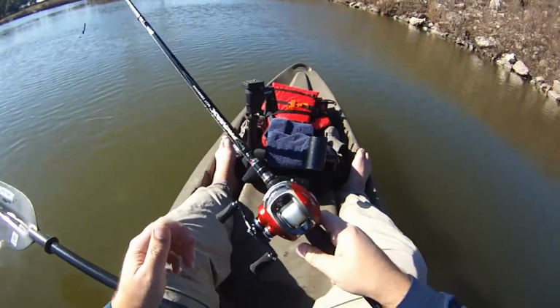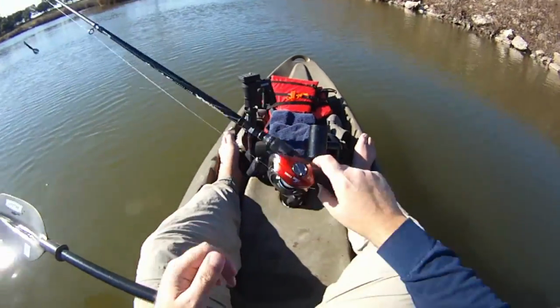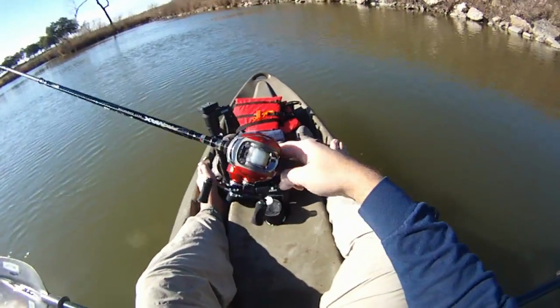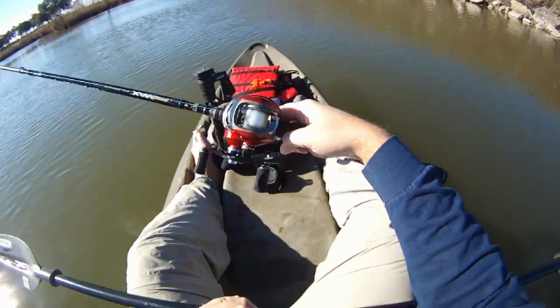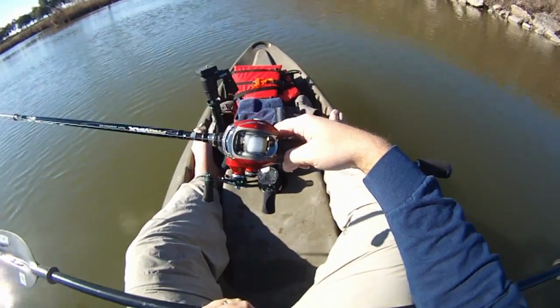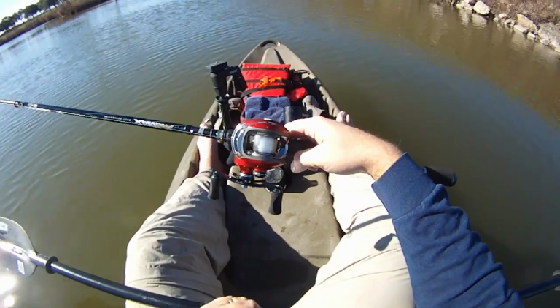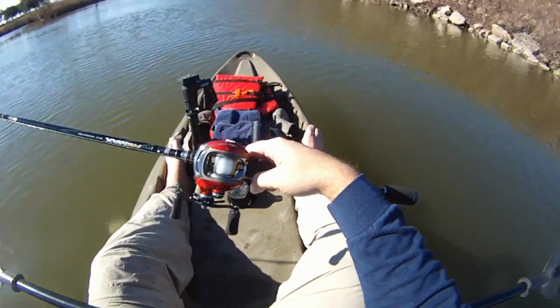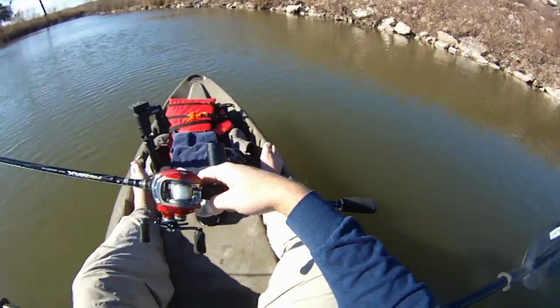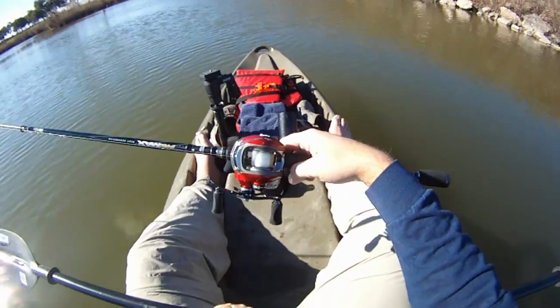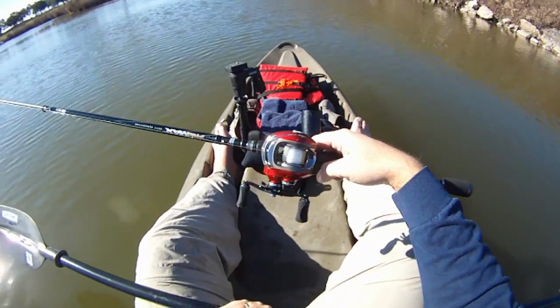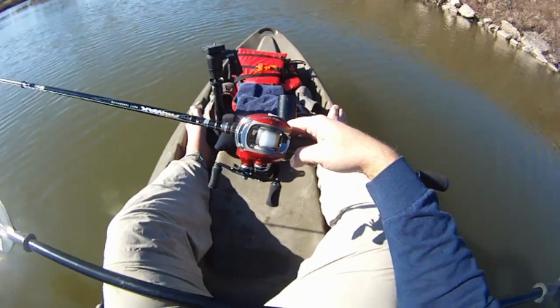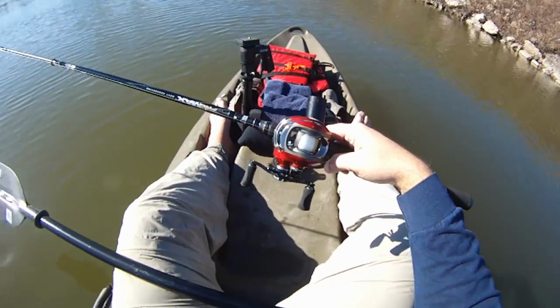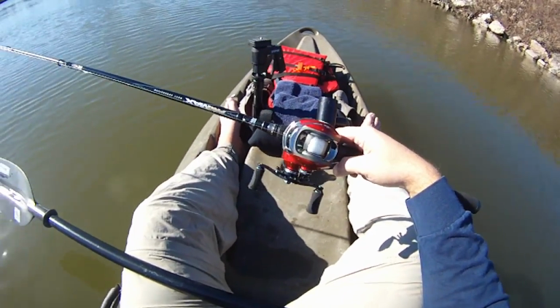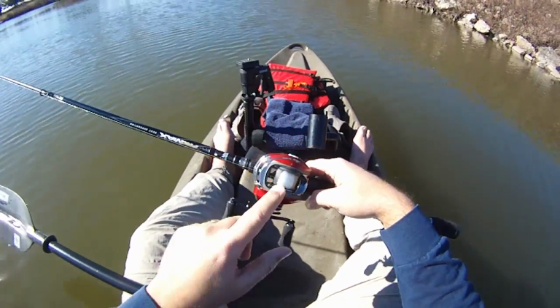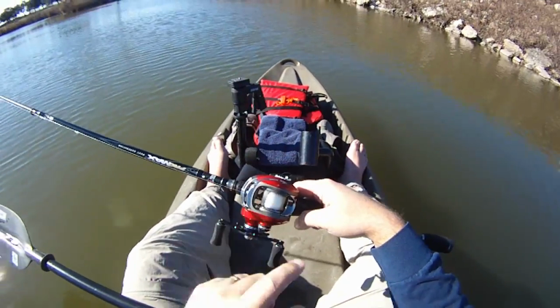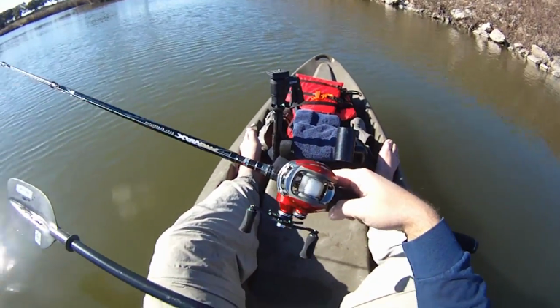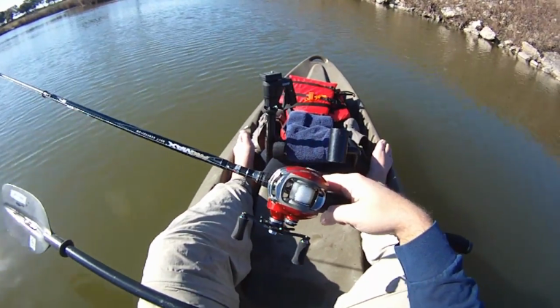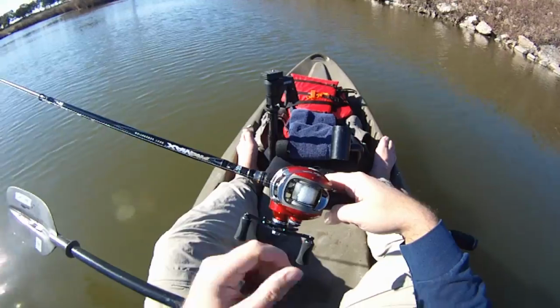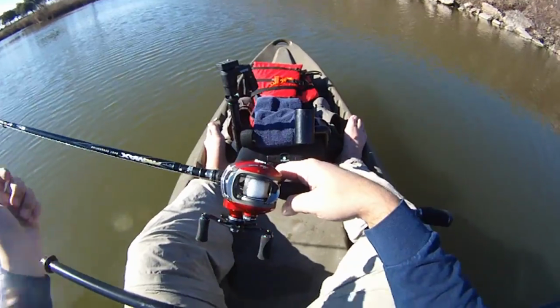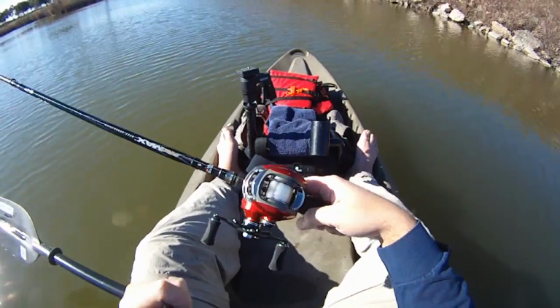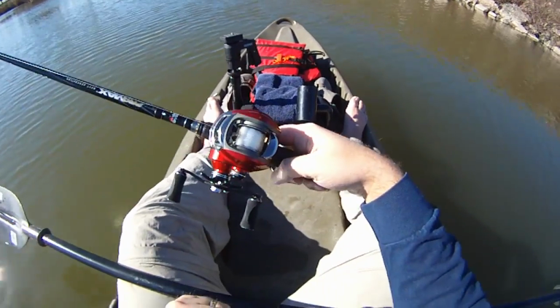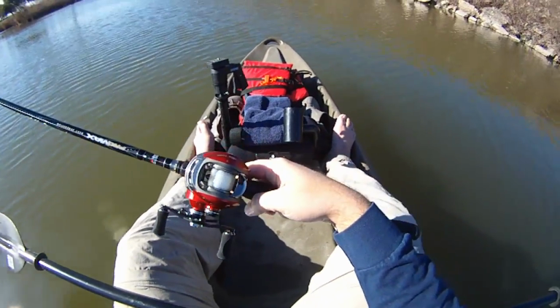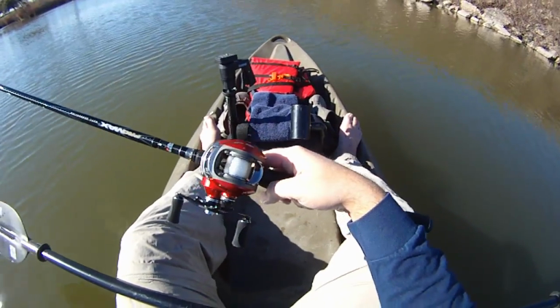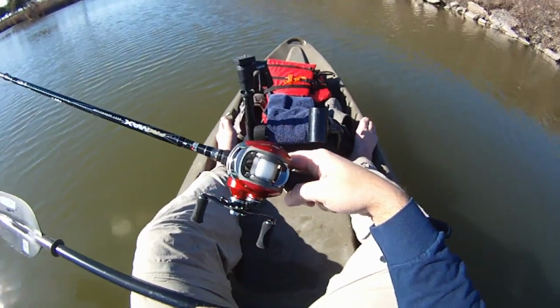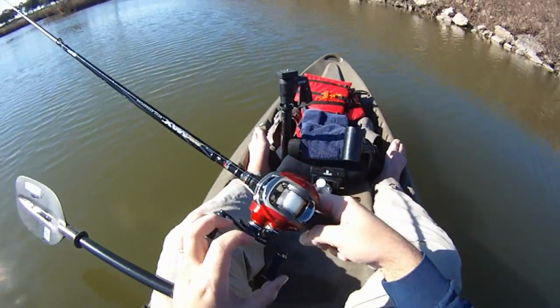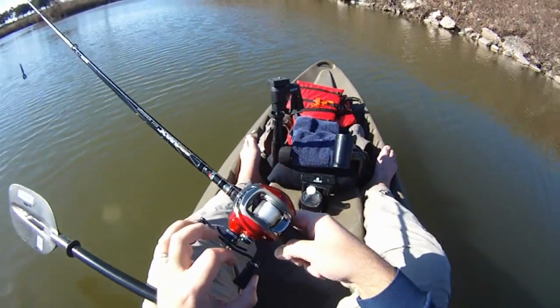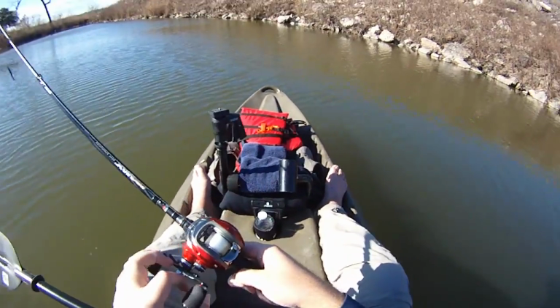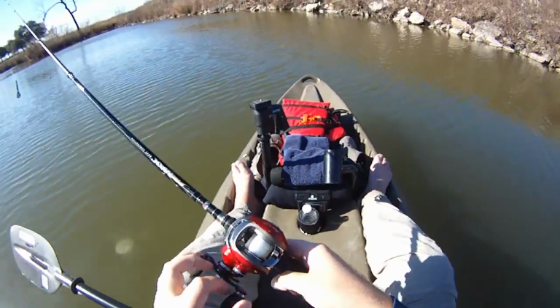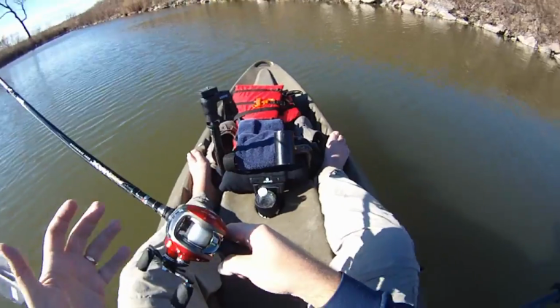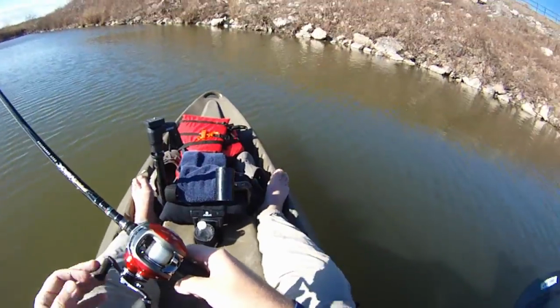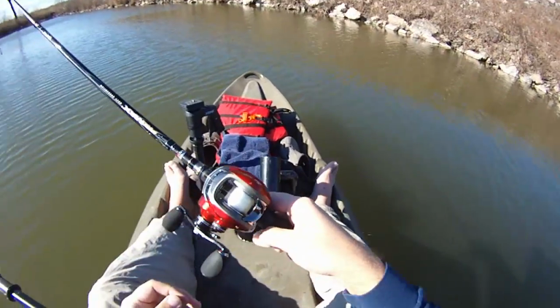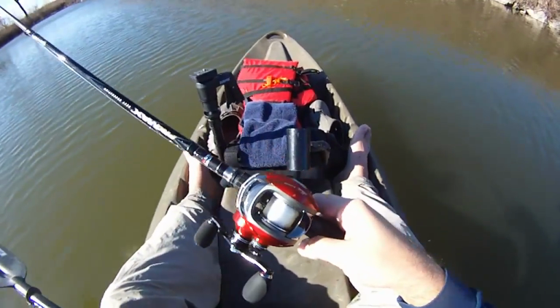We successfully cleared a bird's nest that time just by pushing down on the spool a bit and then pulling out. Success. Now let's not get another bird's nest — that's the best plan.